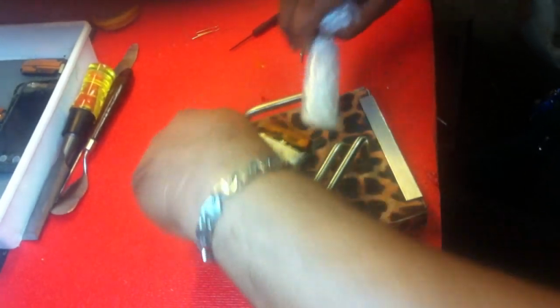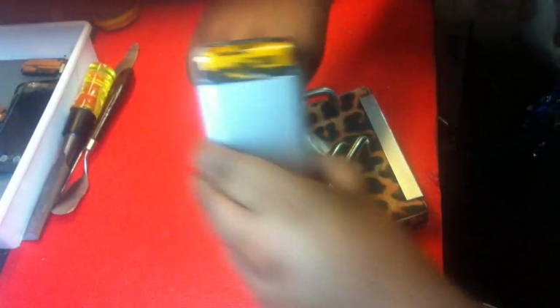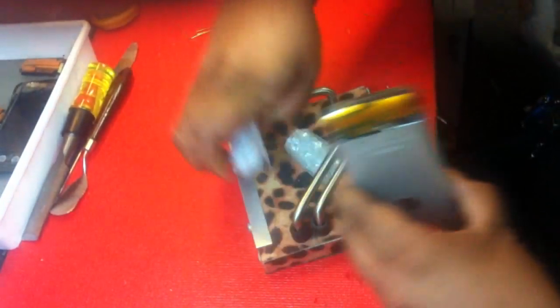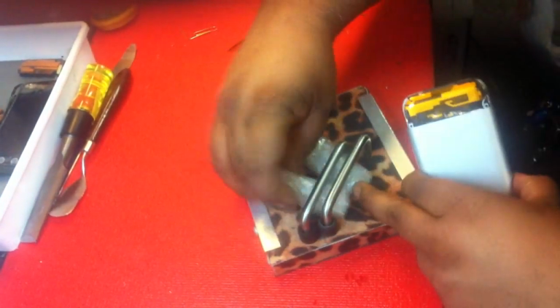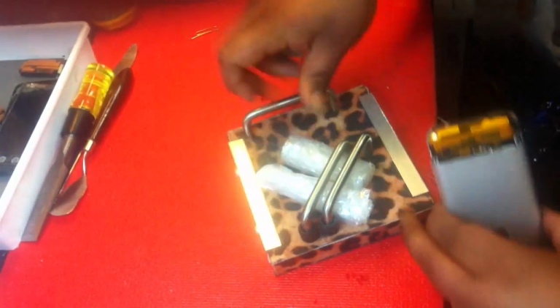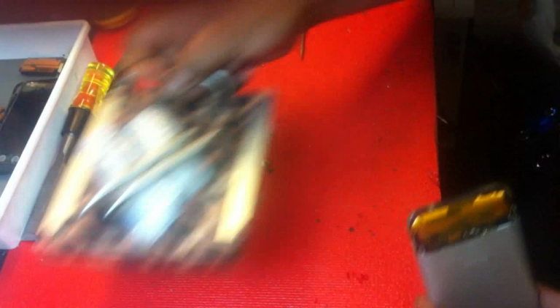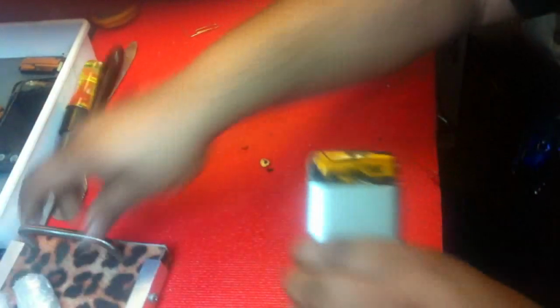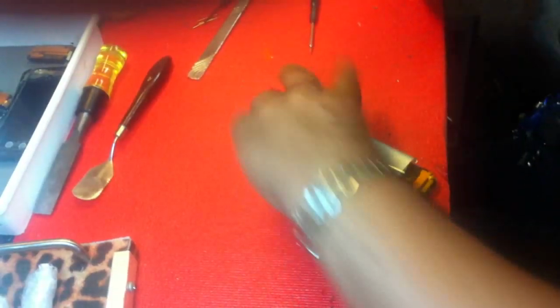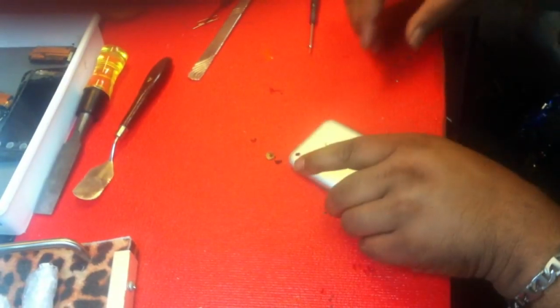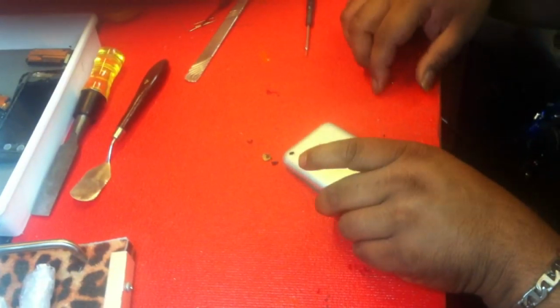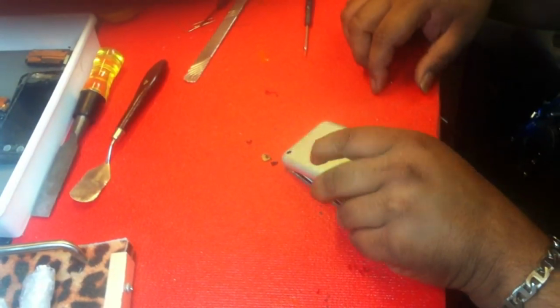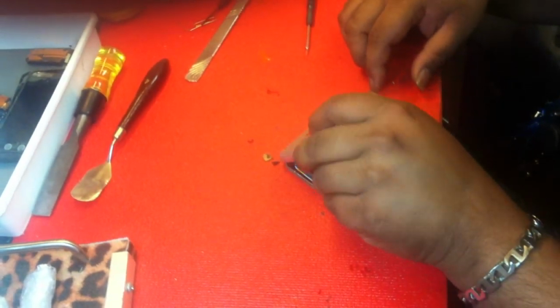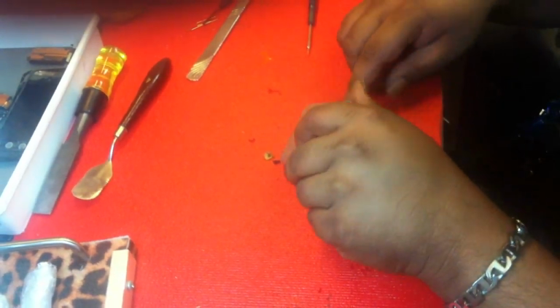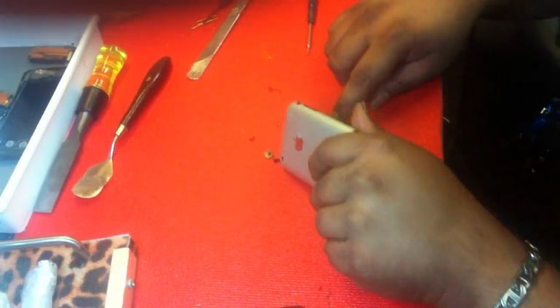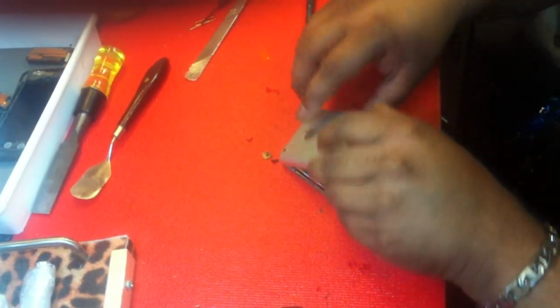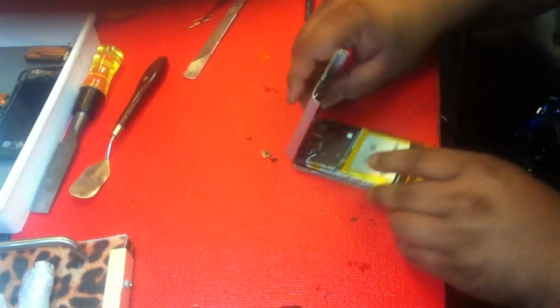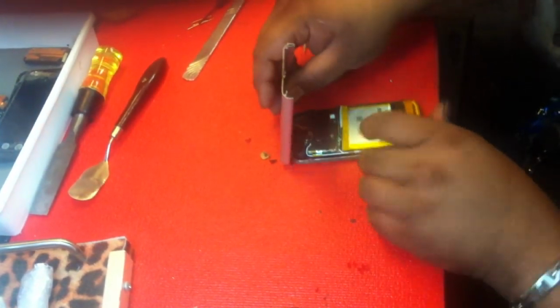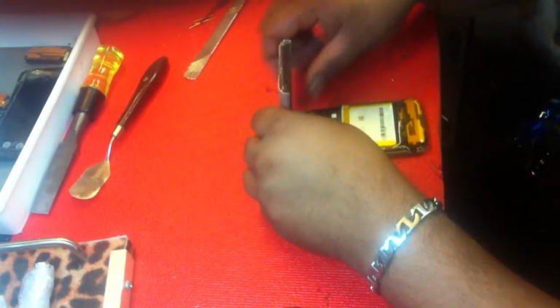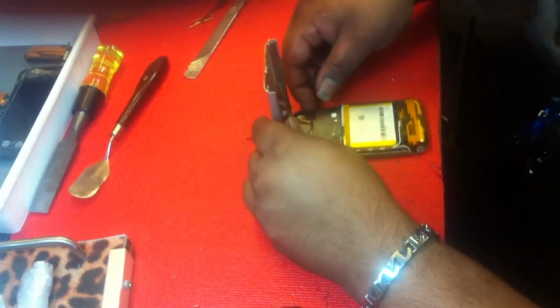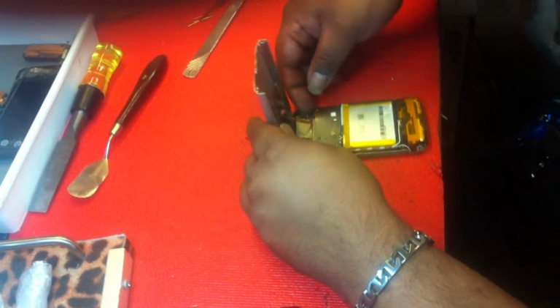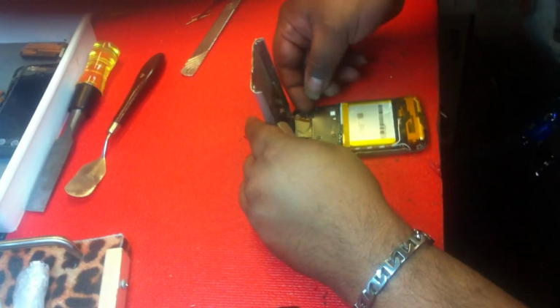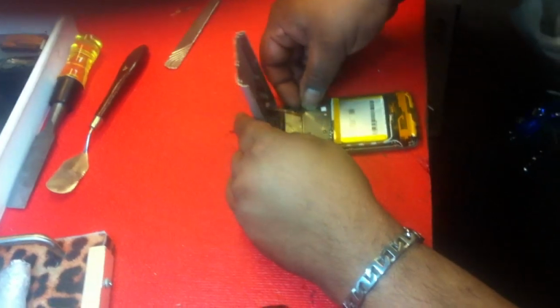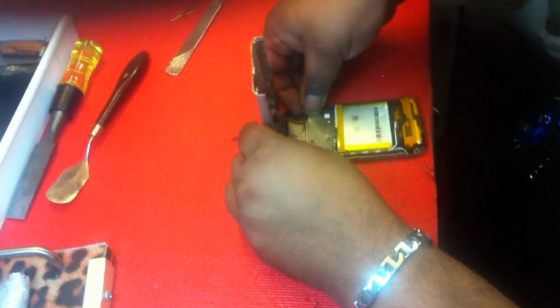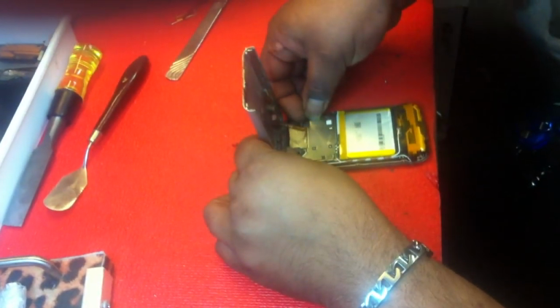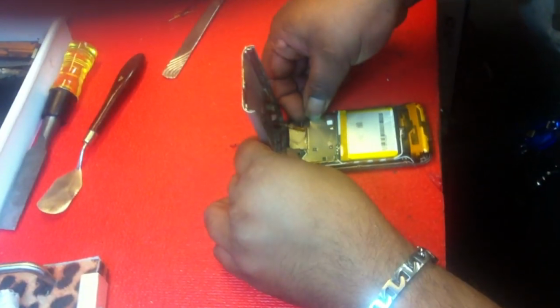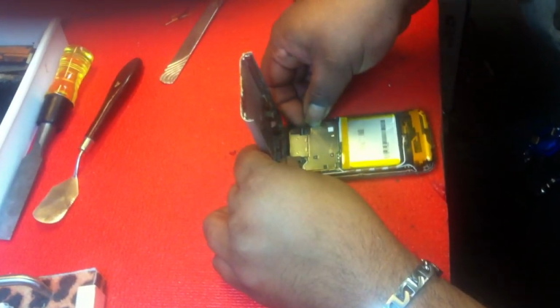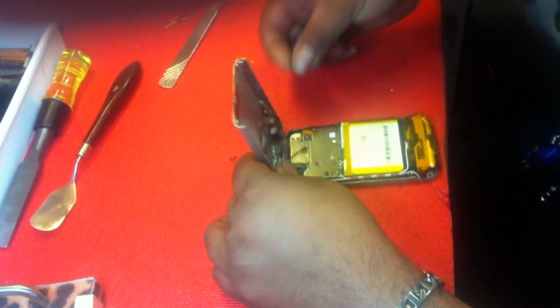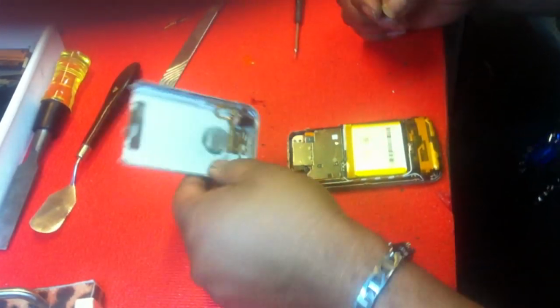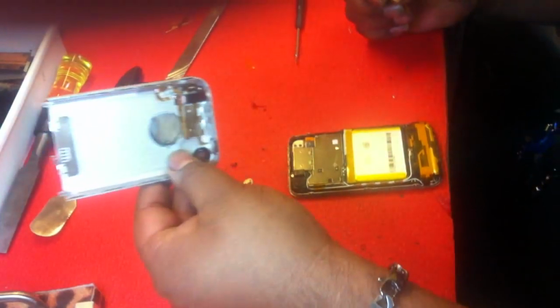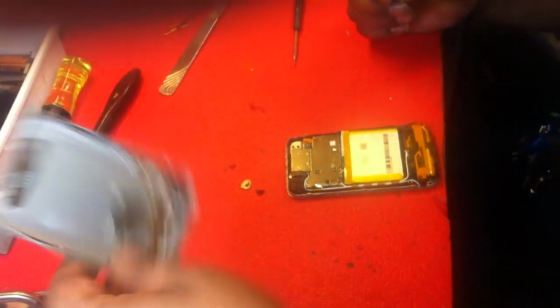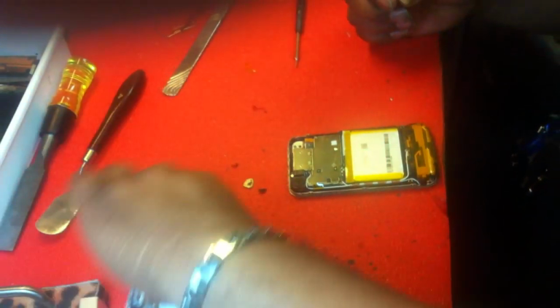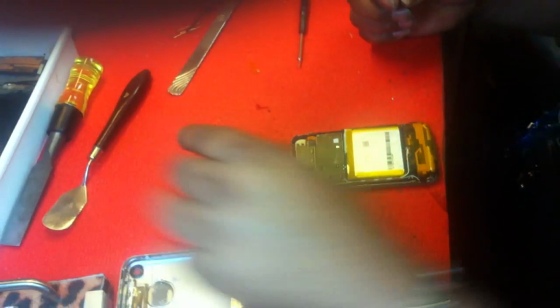We're going to remove this cover — there's the headphone jack cable, power cable, still plugged in. It's really easy. Lift that up, this part's done.